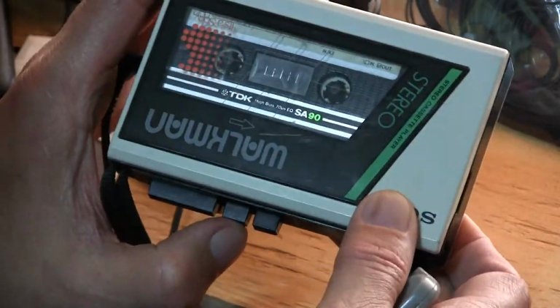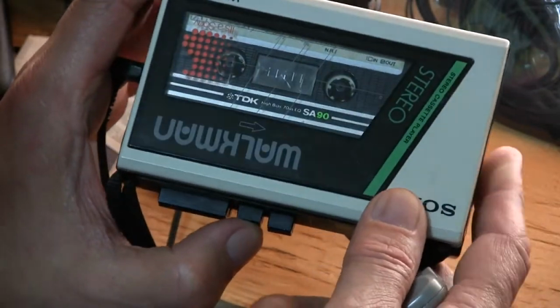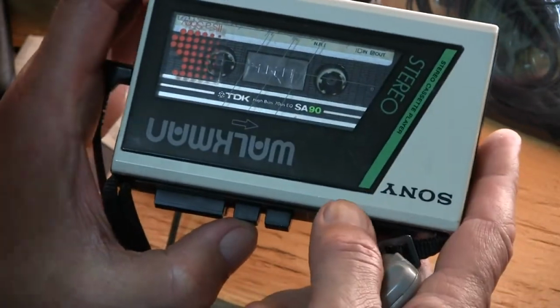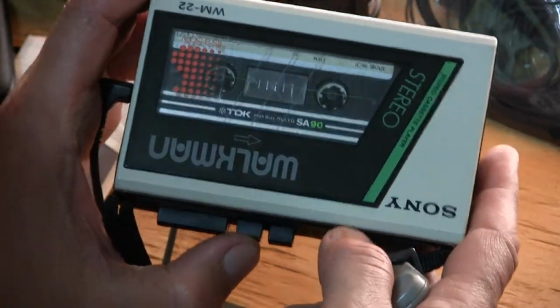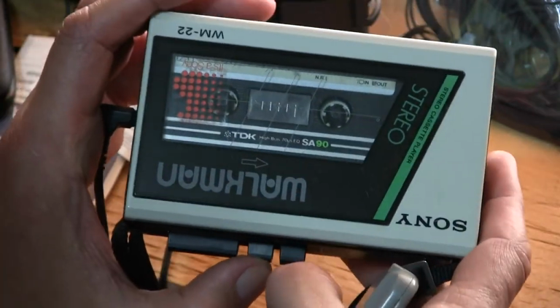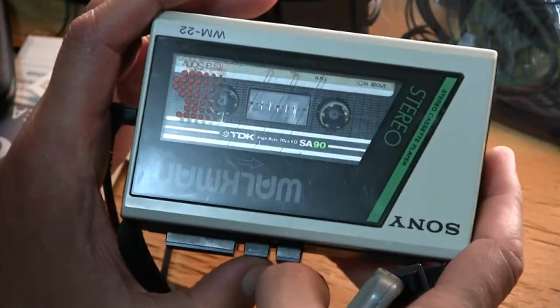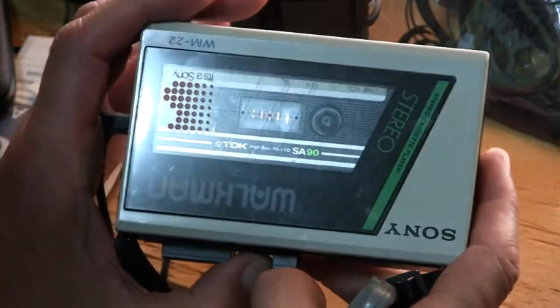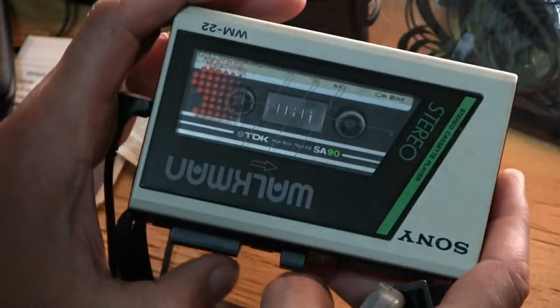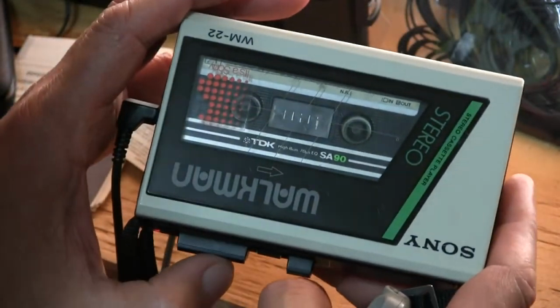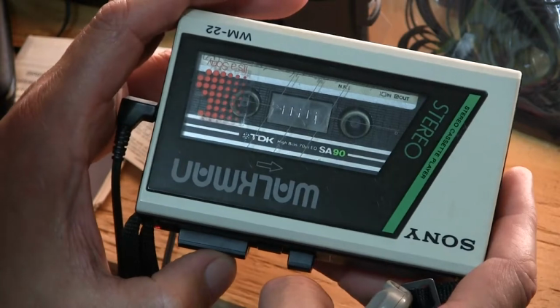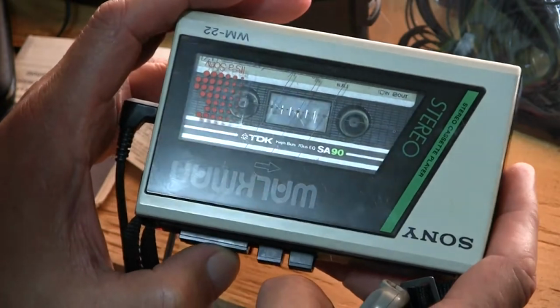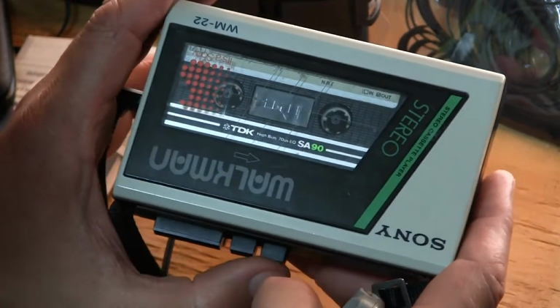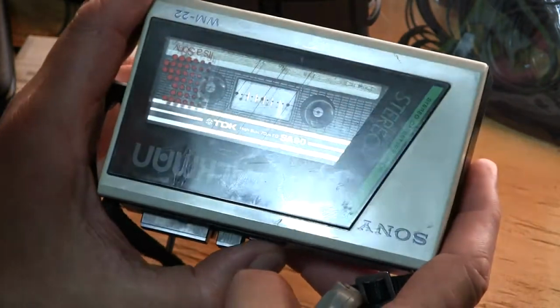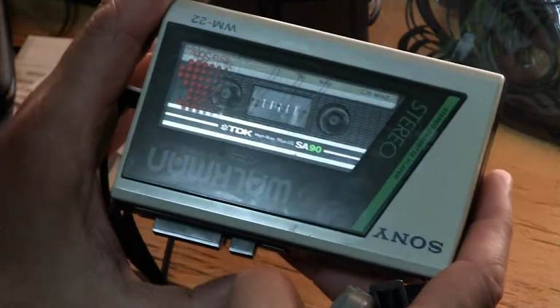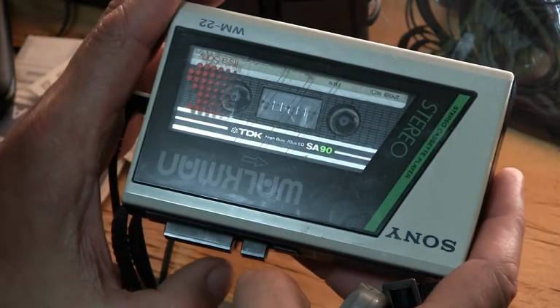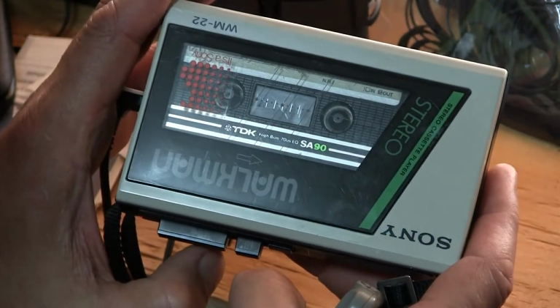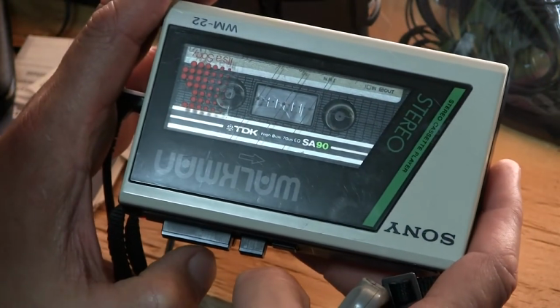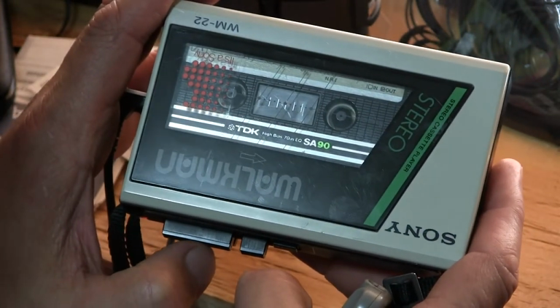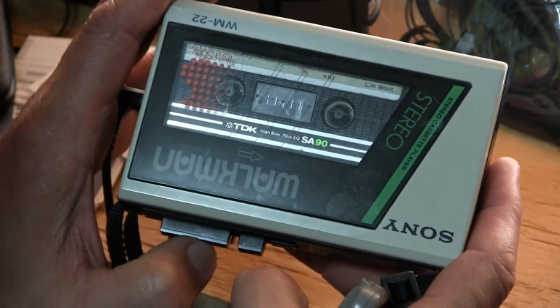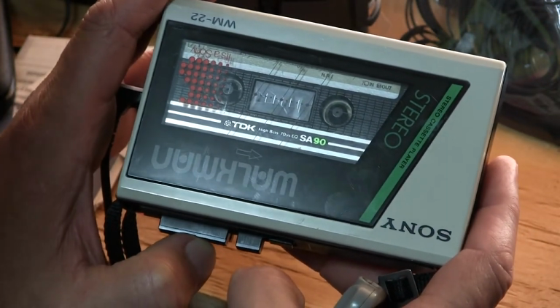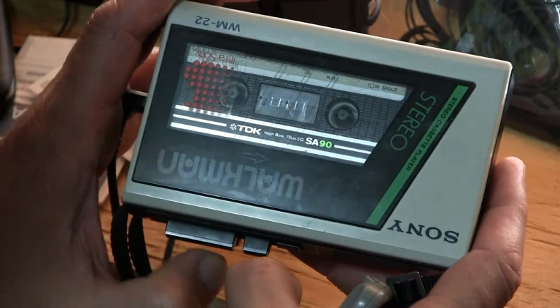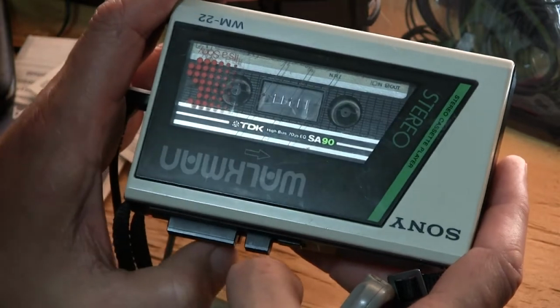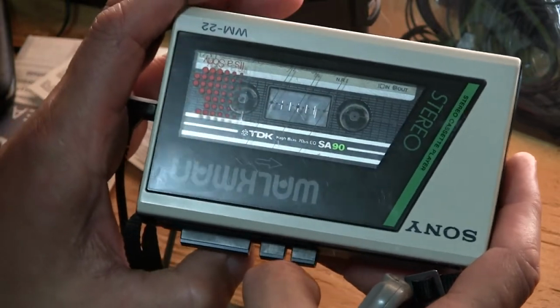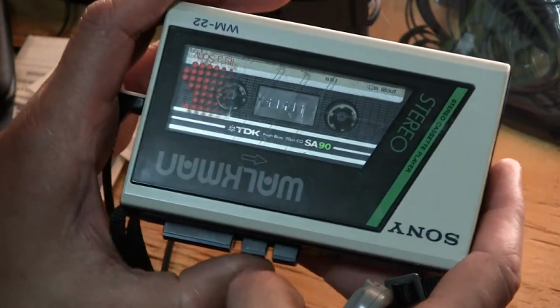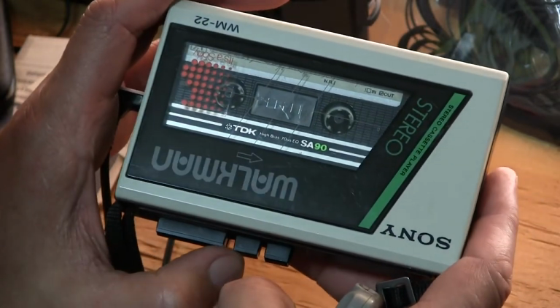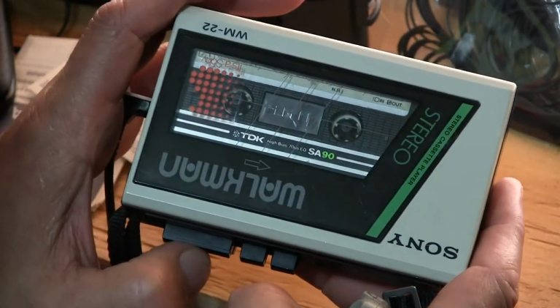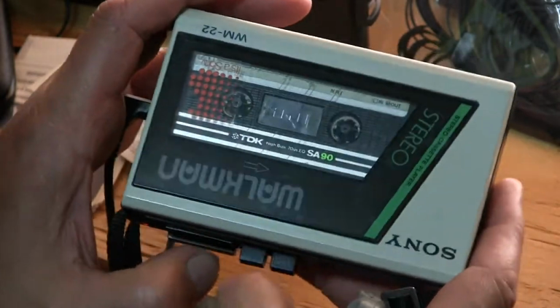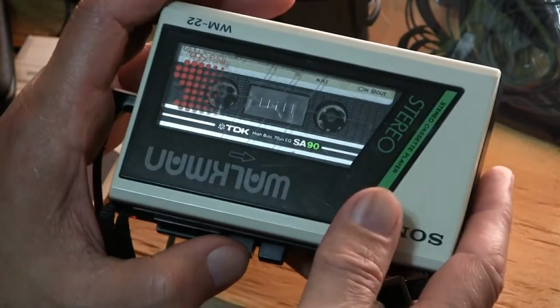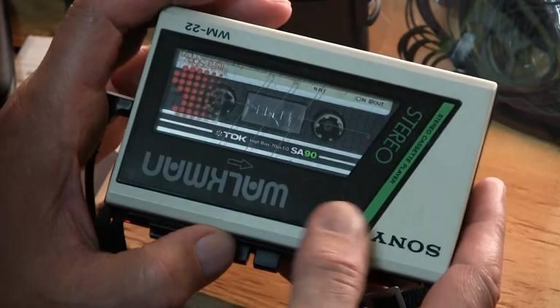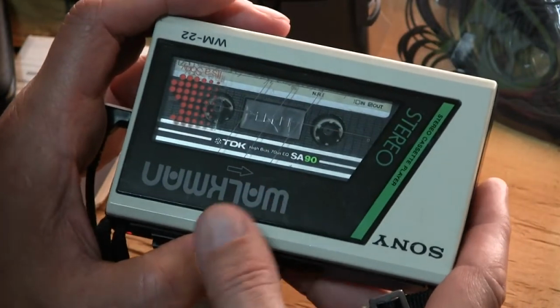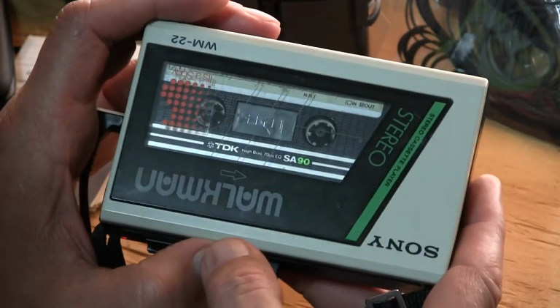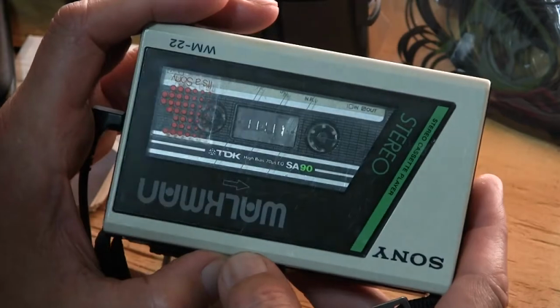Okay, it plays. So now the other point is: will it rewind and fast-forward? Yes, it will rewind. And yes, it'll fast-forward at an appreciable speed for what it is. And it'll play again.